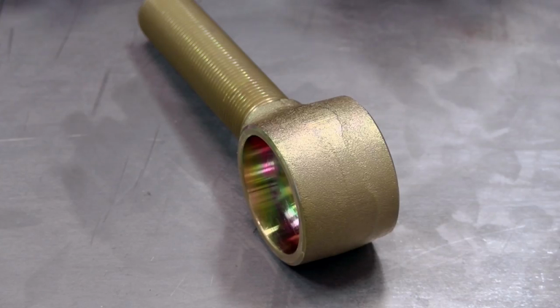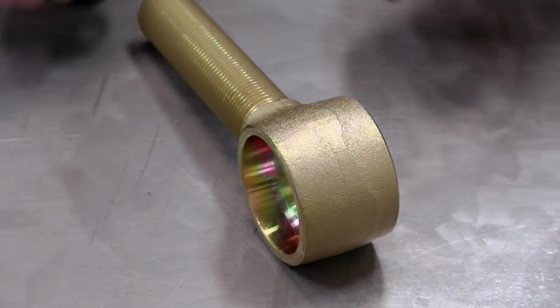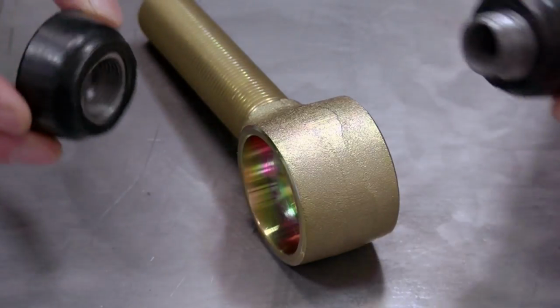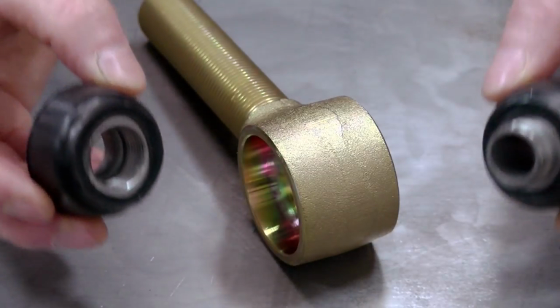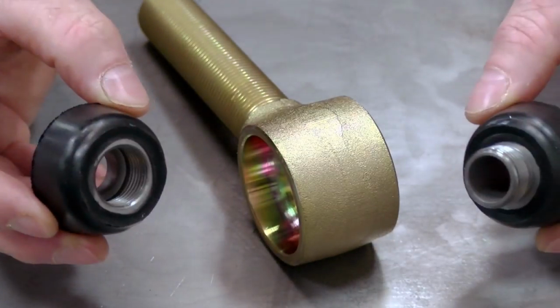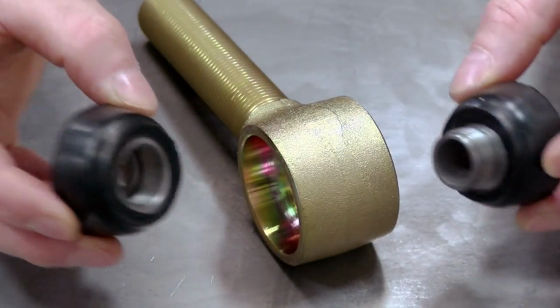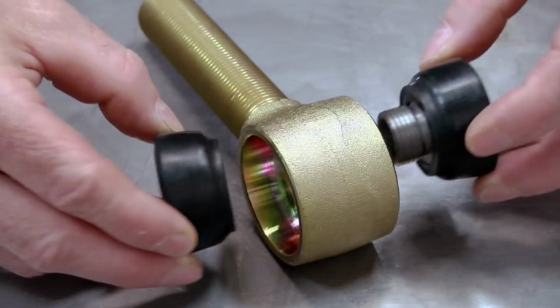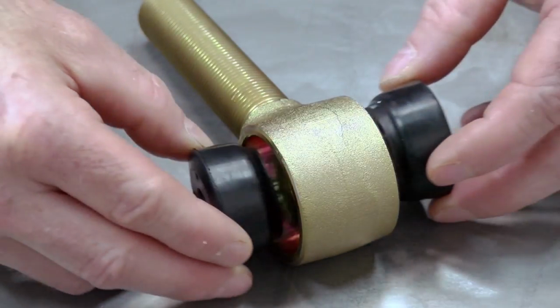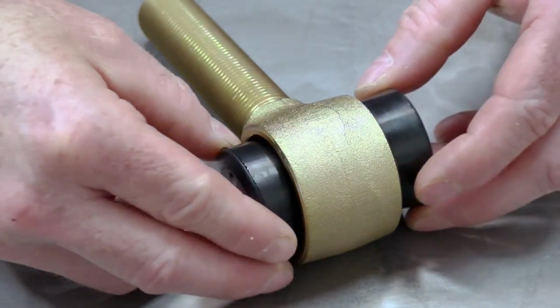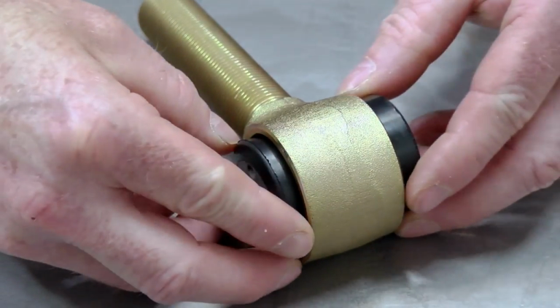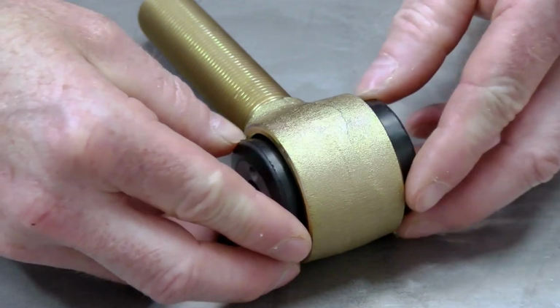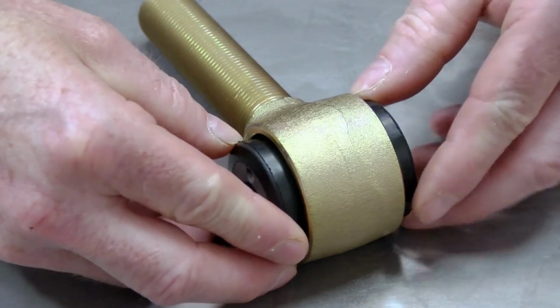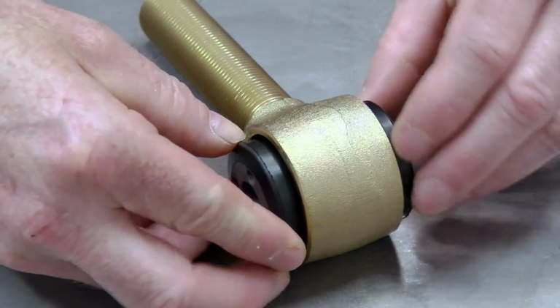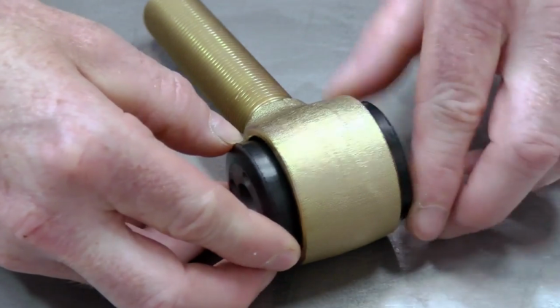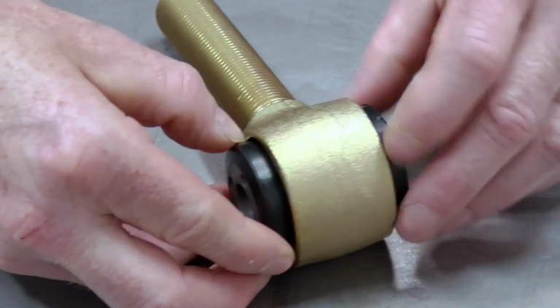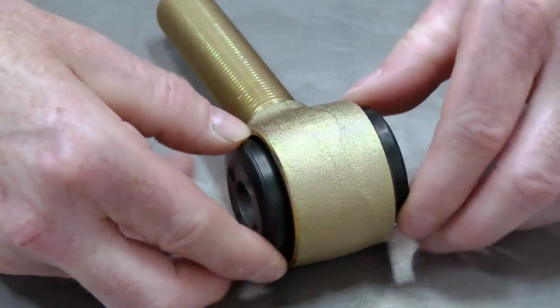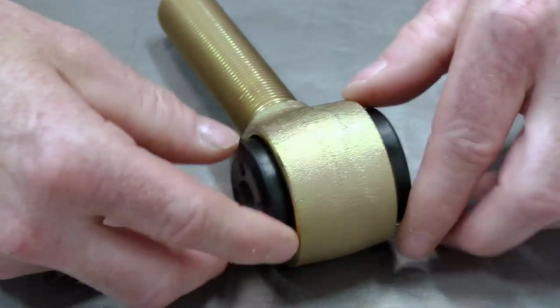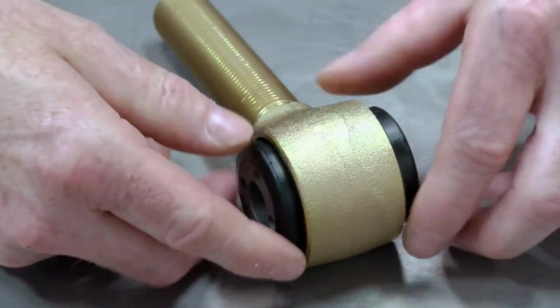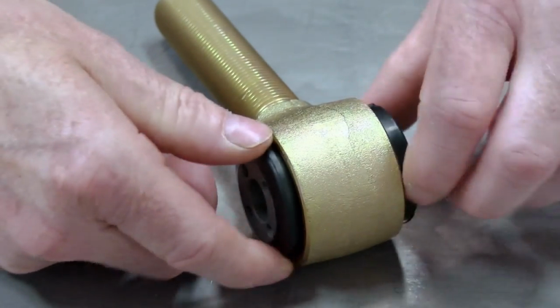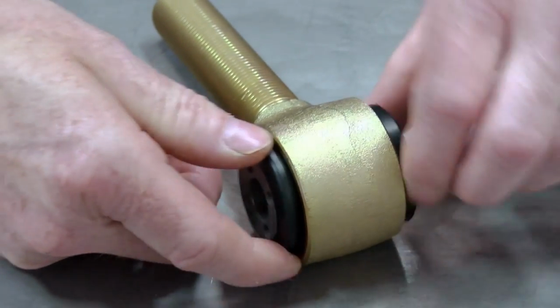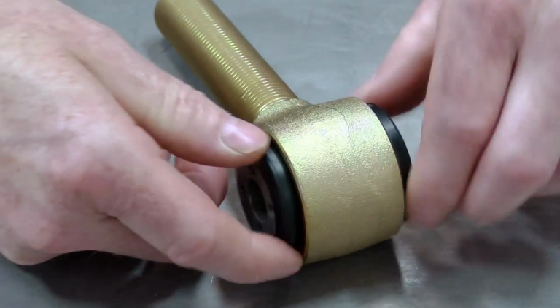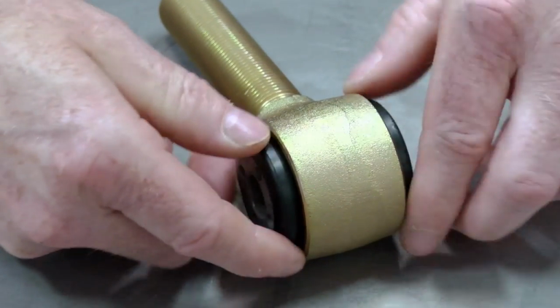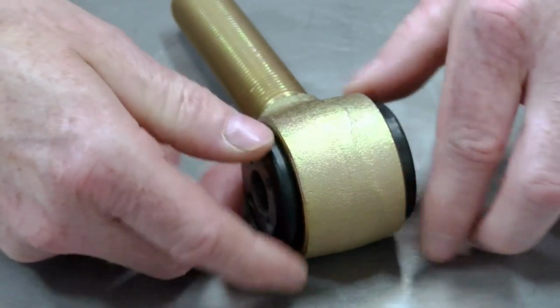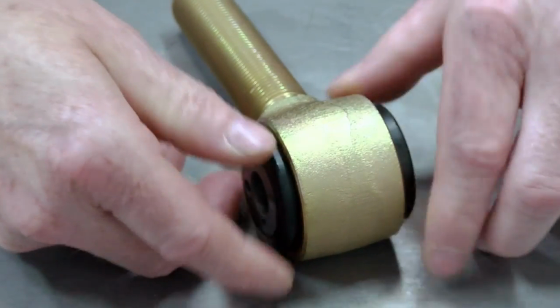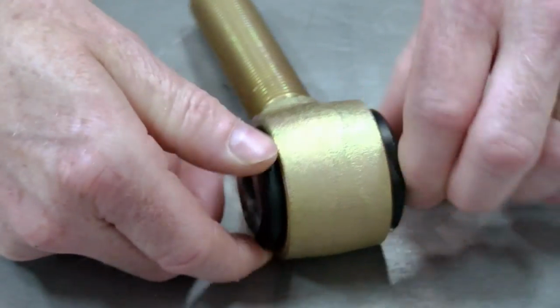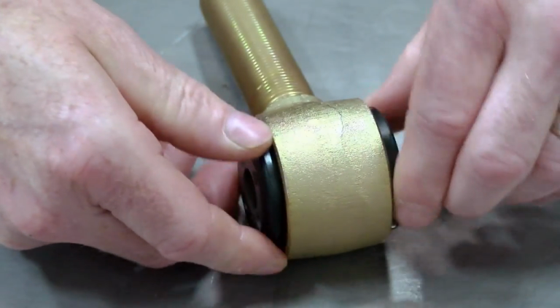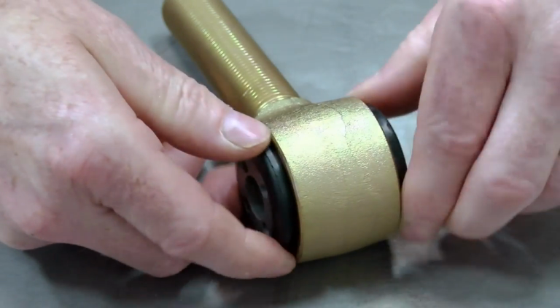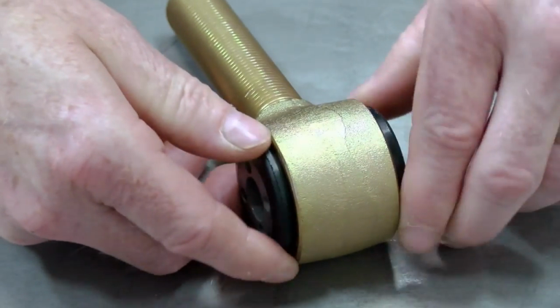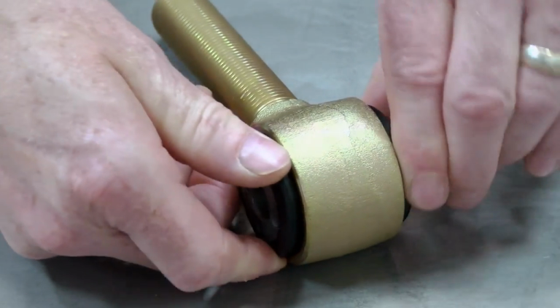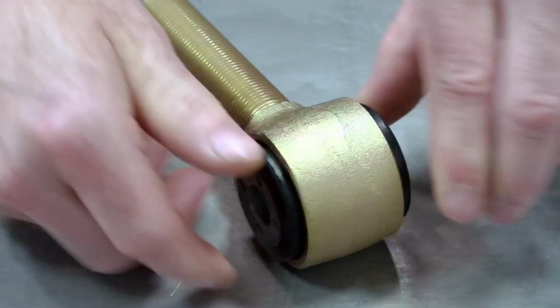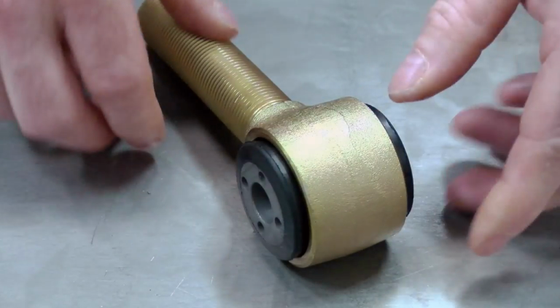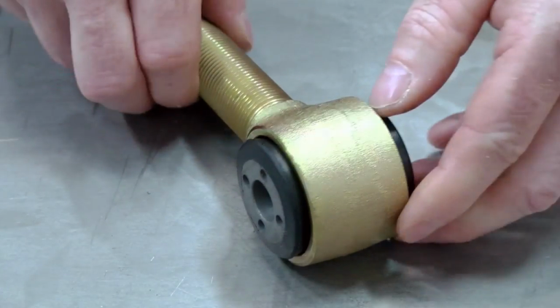The two-piece design simply screws together right into a MetalCloak track bar. There's no need for a hydraulic press — just twist it together.